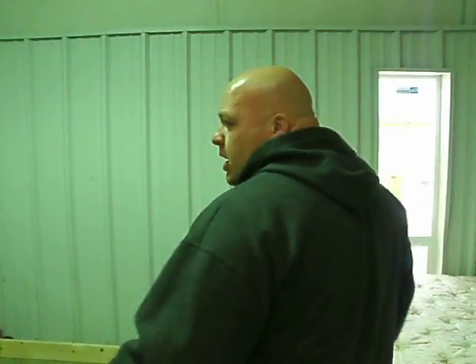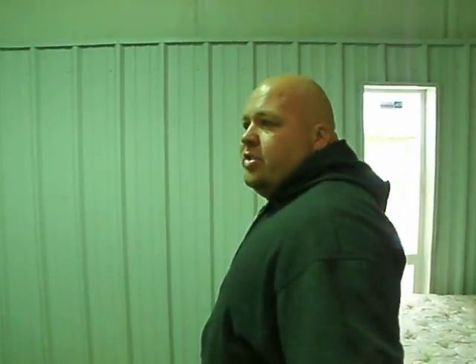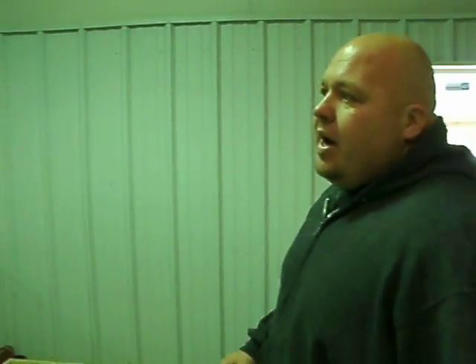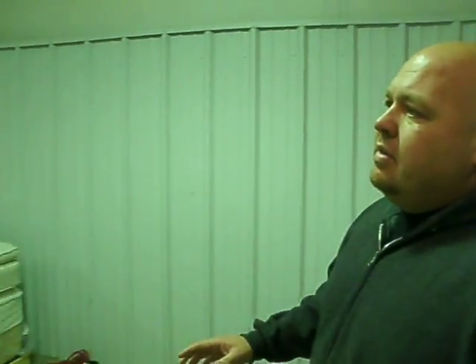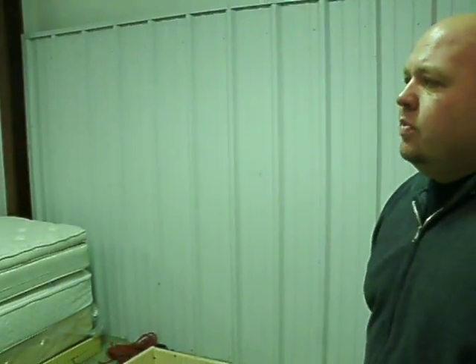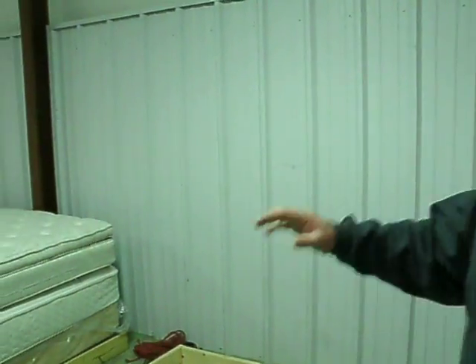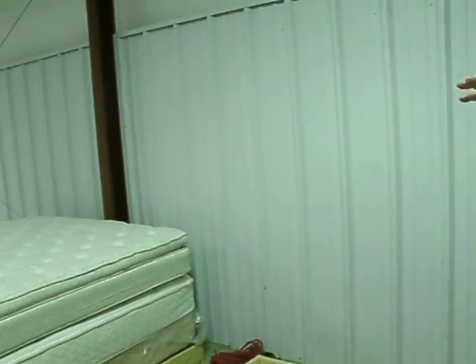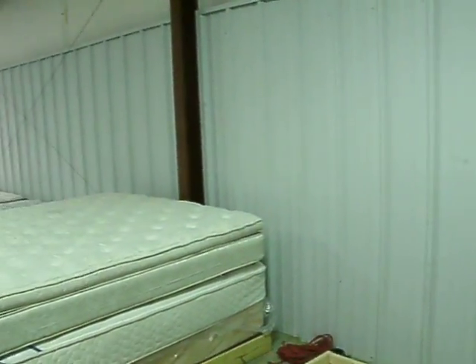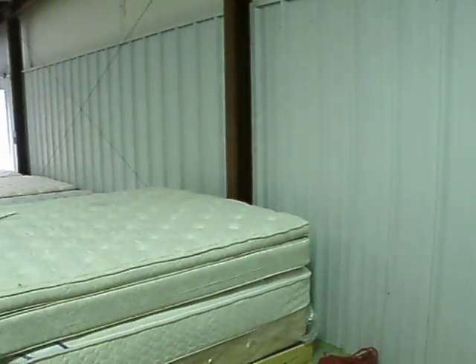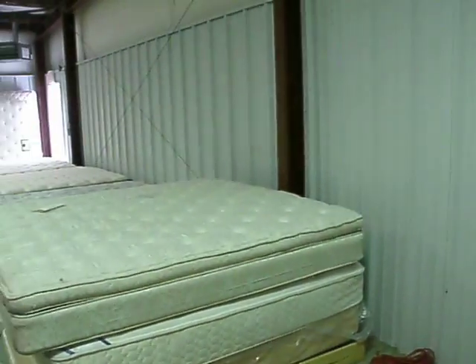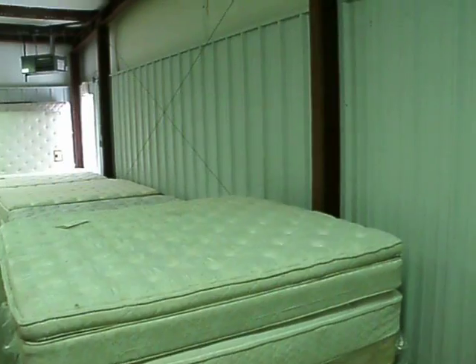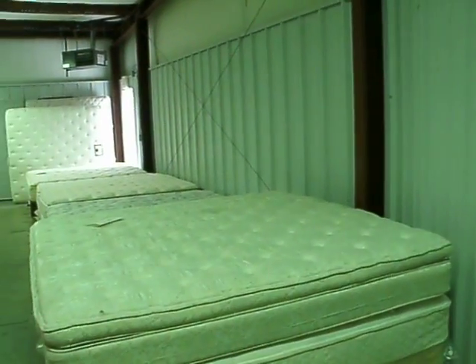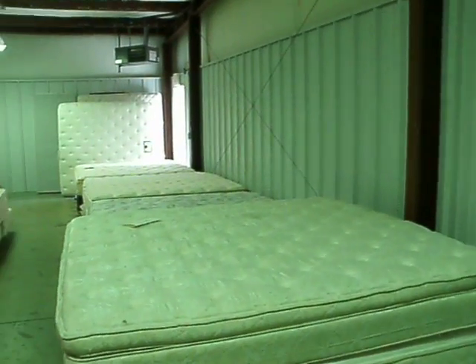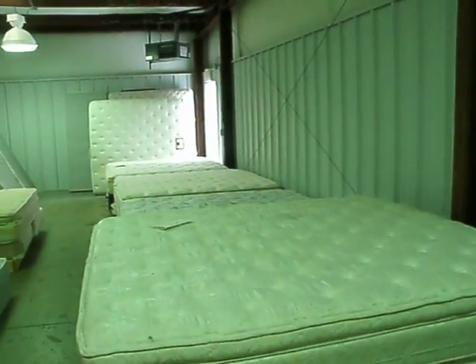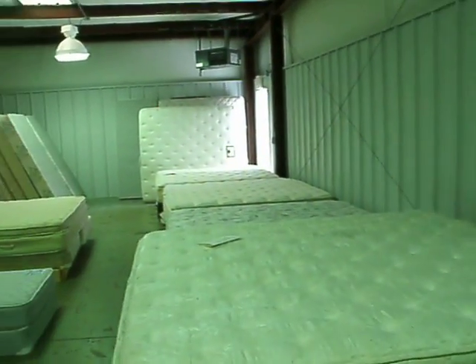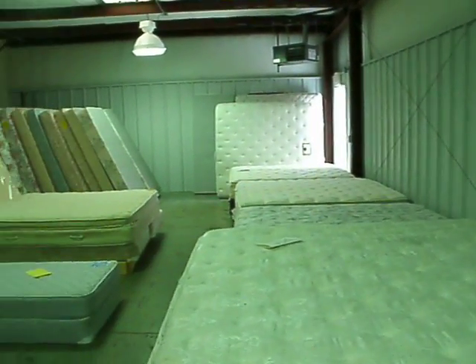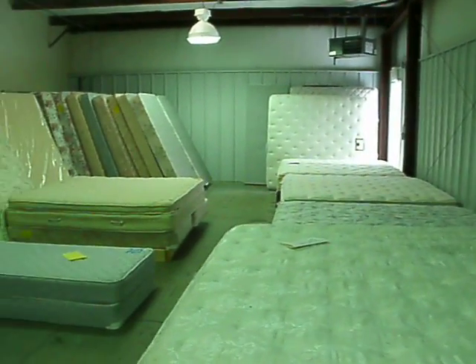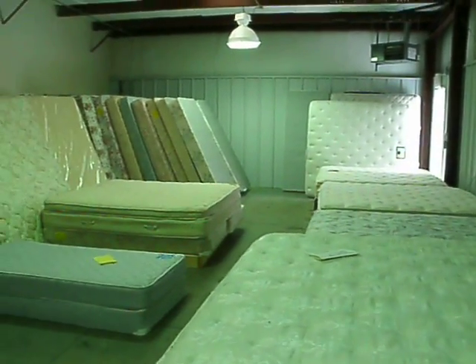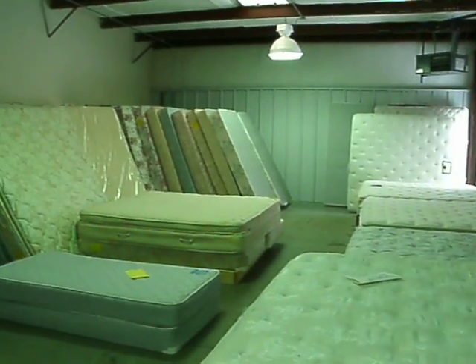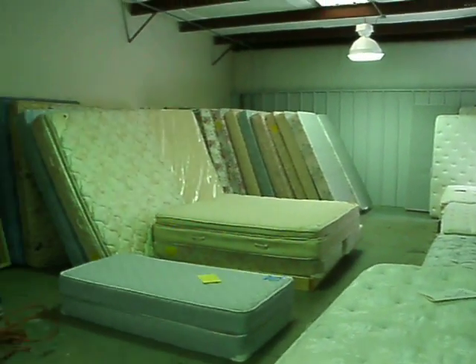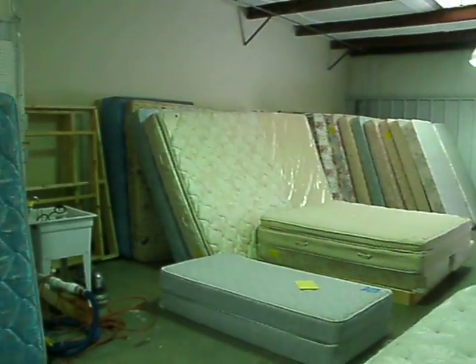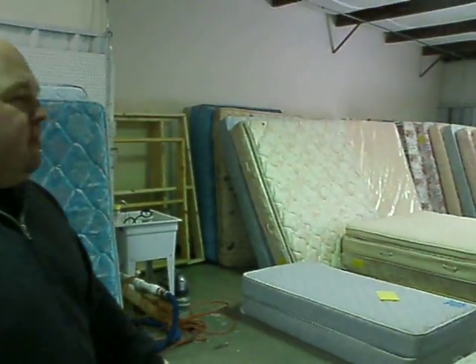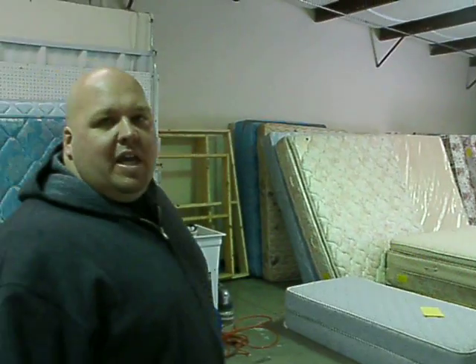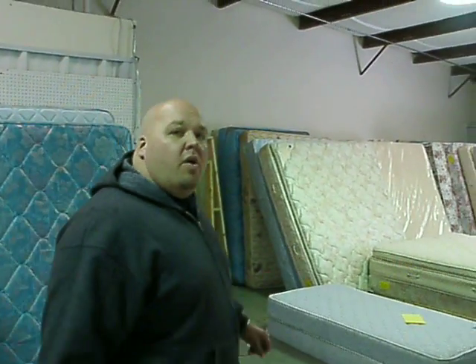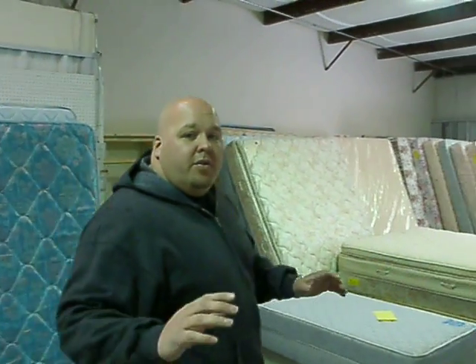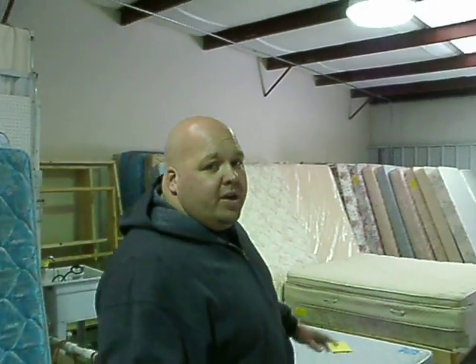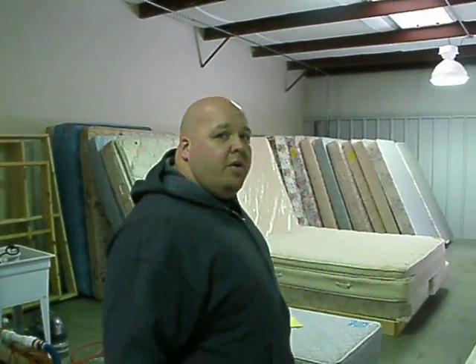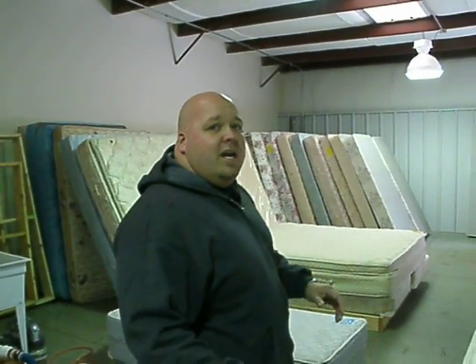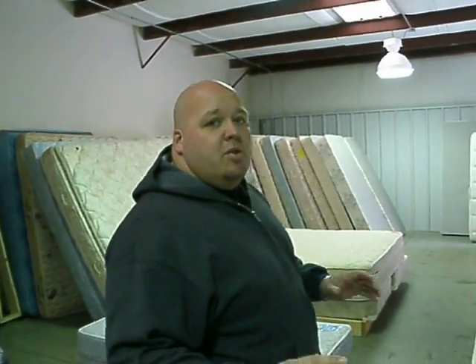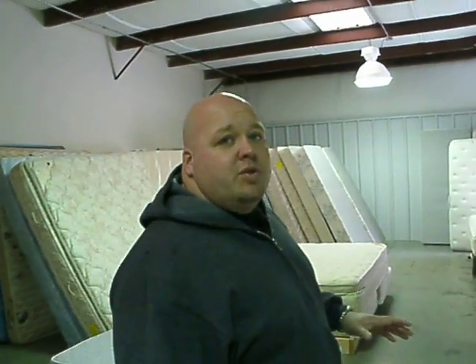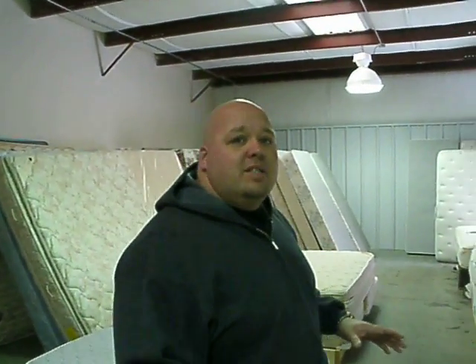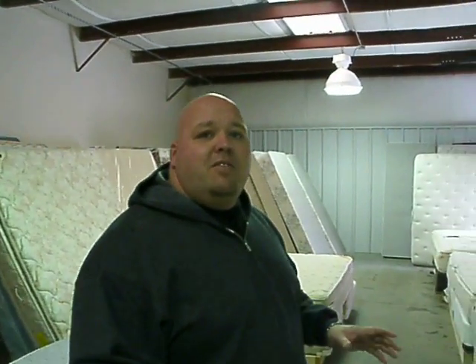Here in stock right now, we've got a lot of king size beds, queen size beds. Average cost here to save you more money — most kings are always $139 a set. Most queens are always $75.